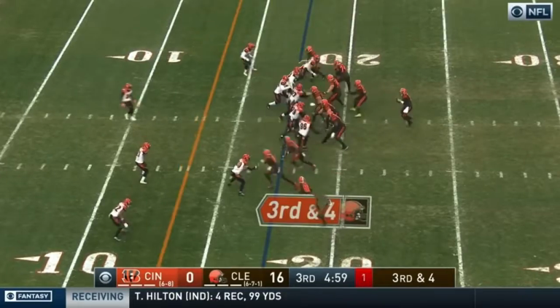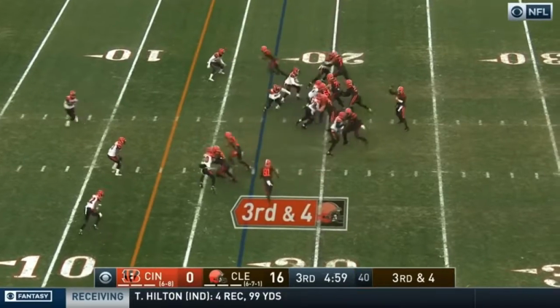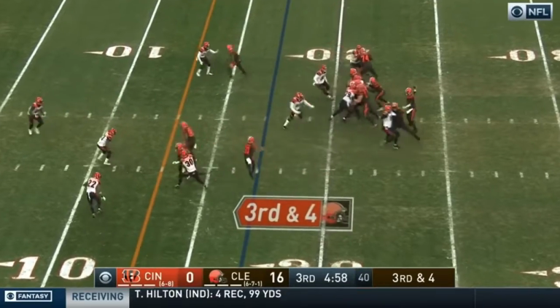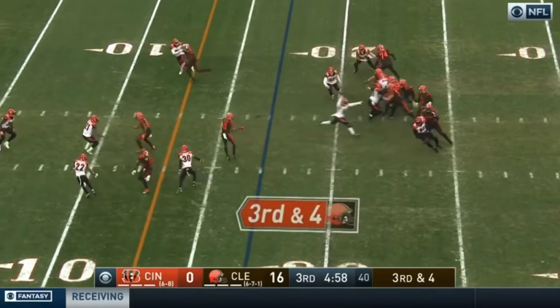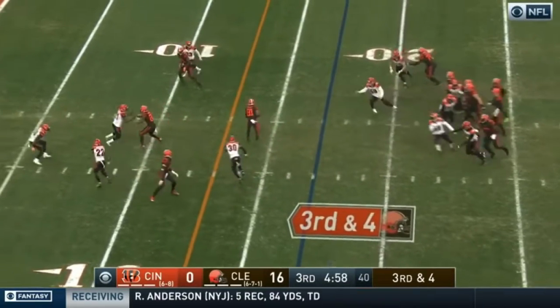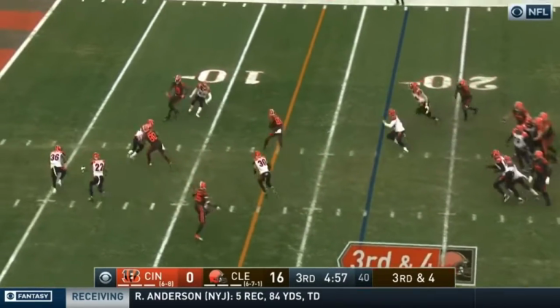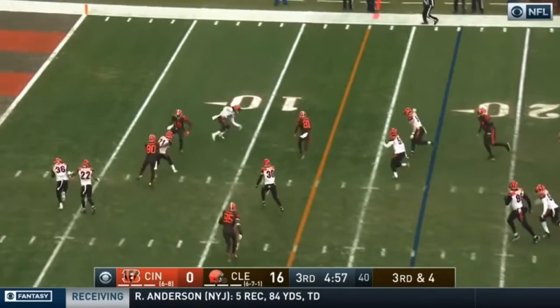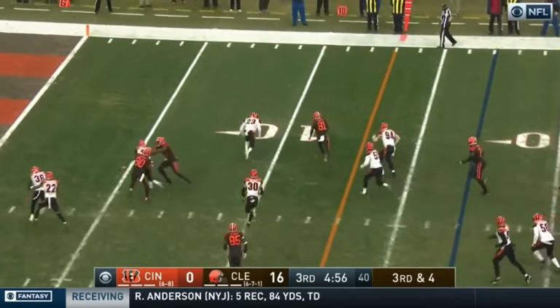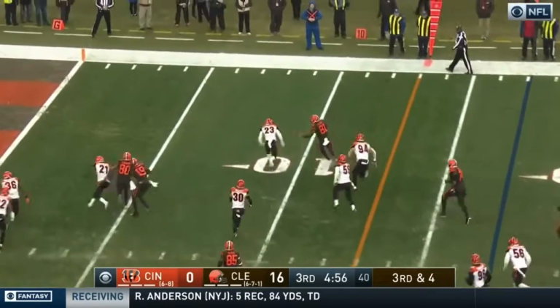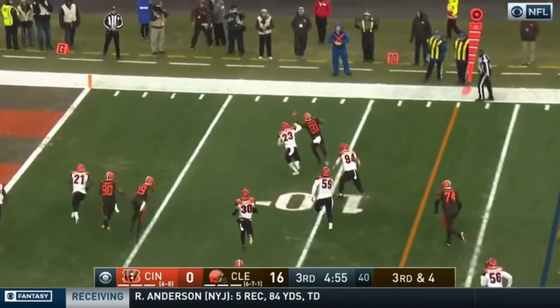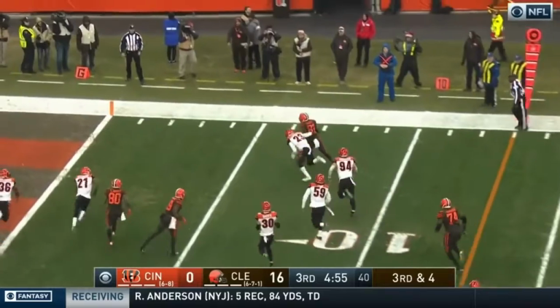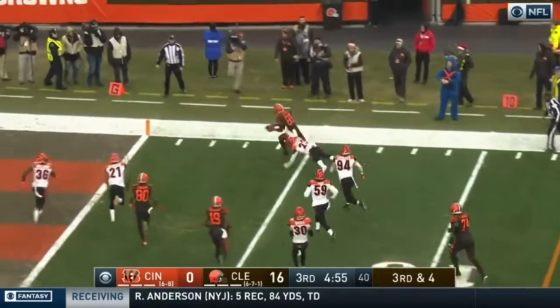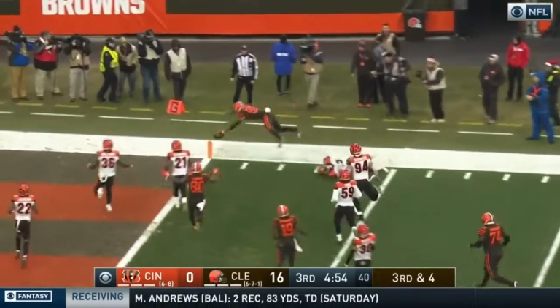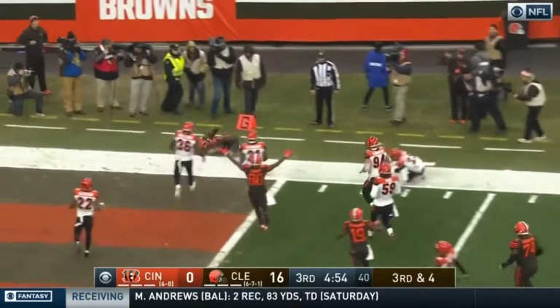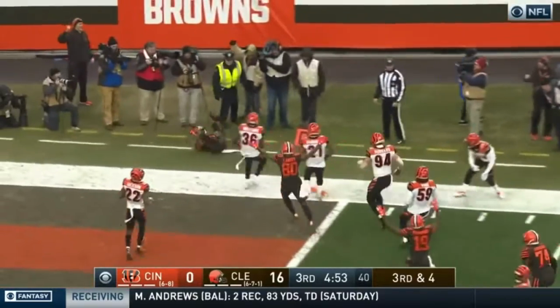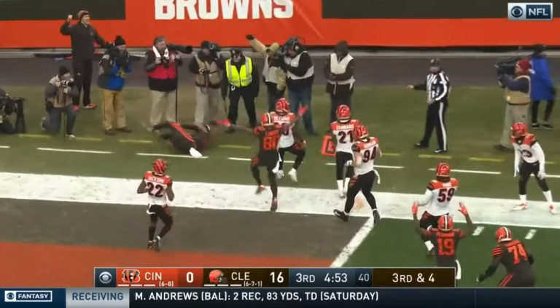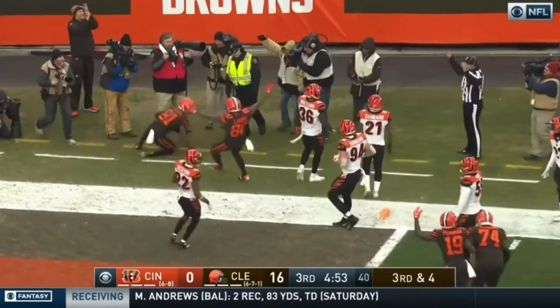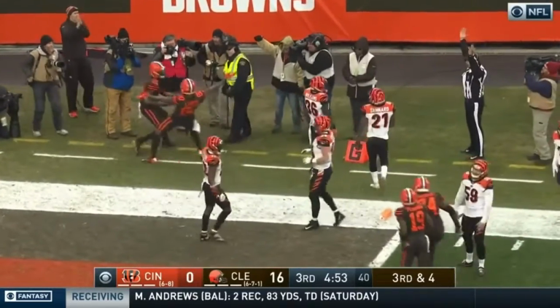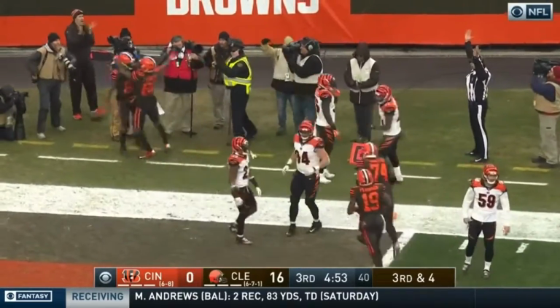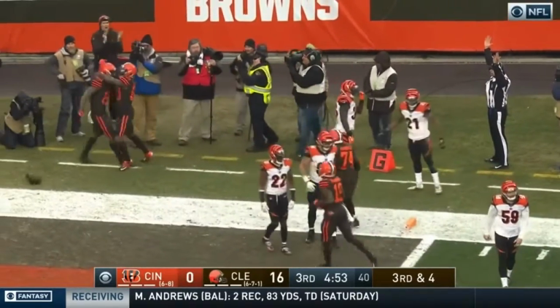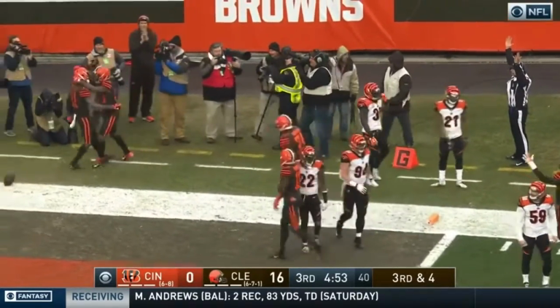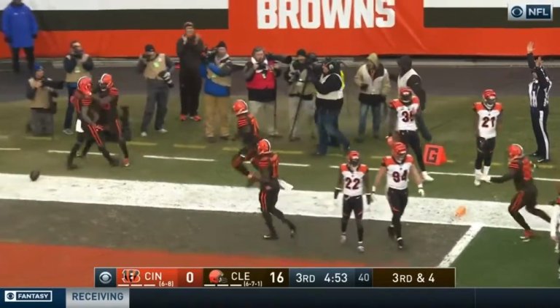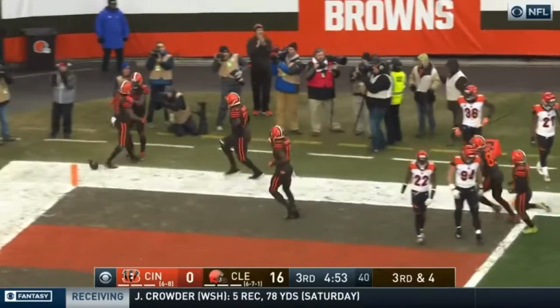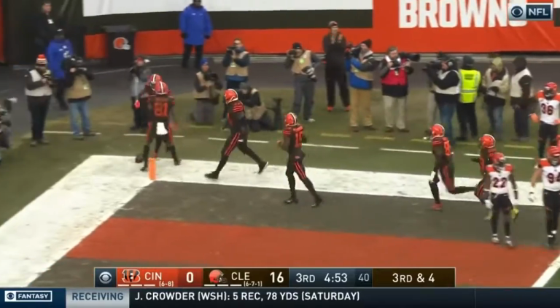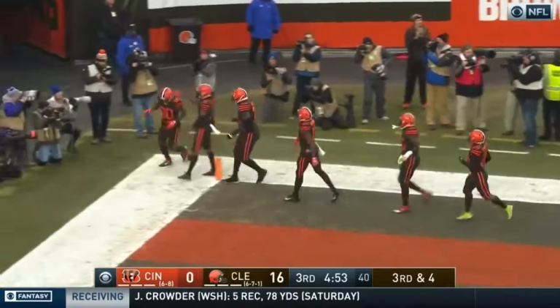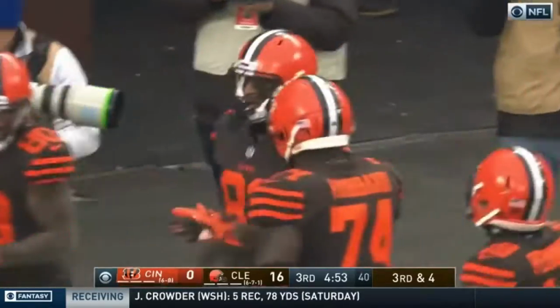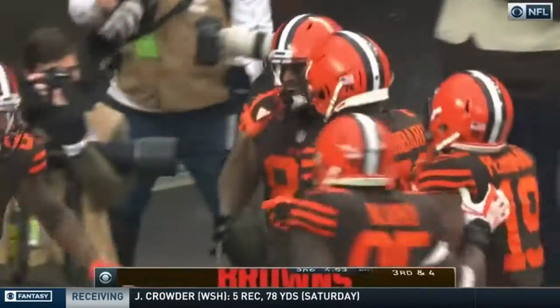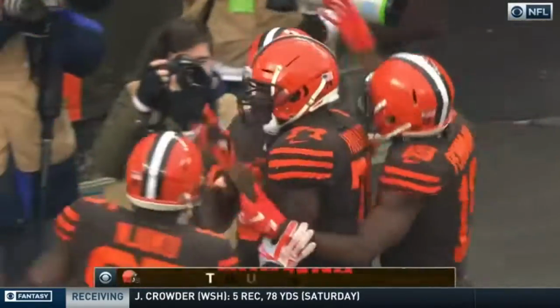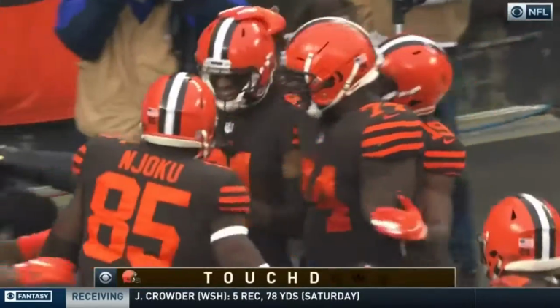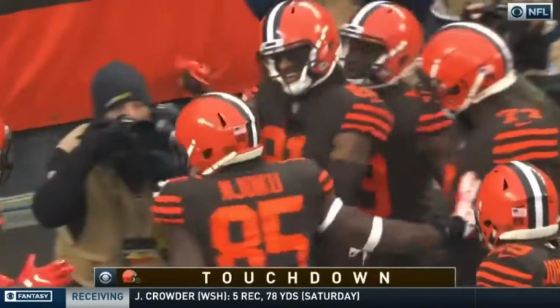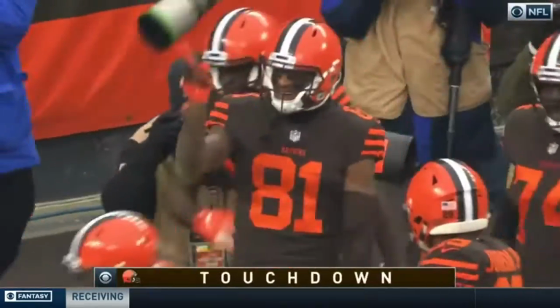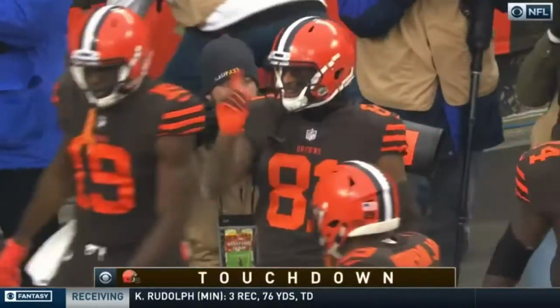Pressure on Mayfield on third down. Little sidearm delivery — it's Higgins, Higgins inside the five. Landry. Touchdown. A Herculean effort by Higgins.